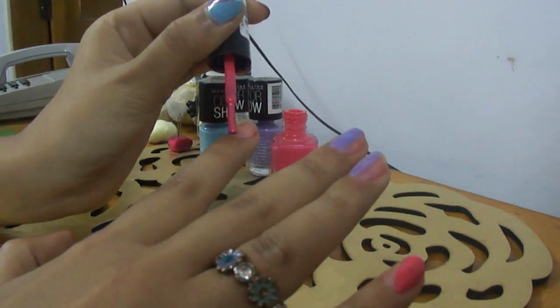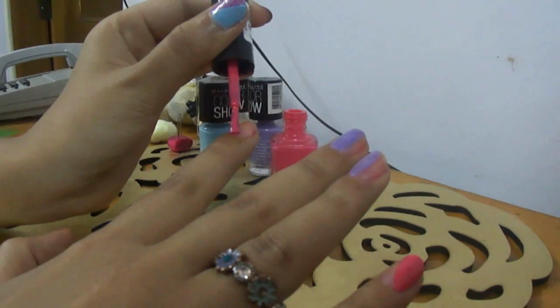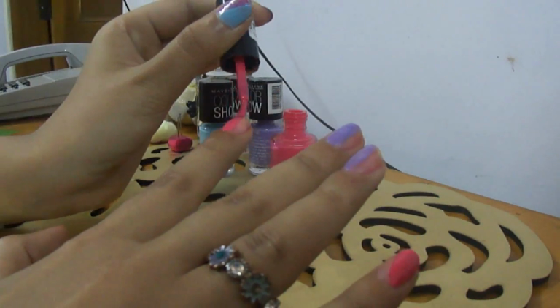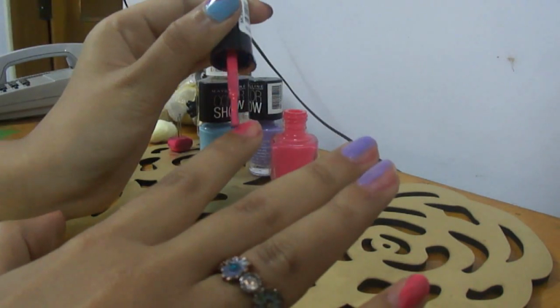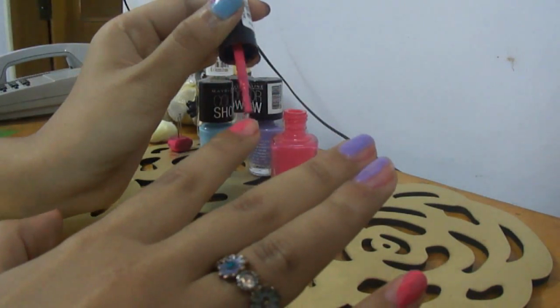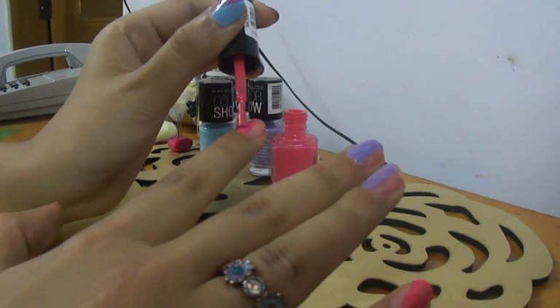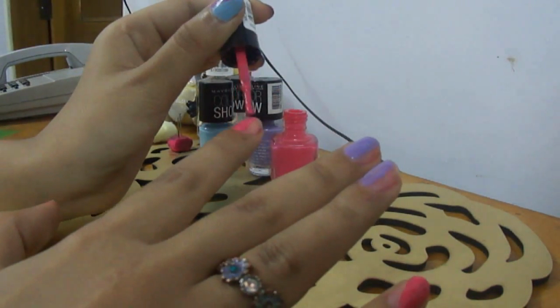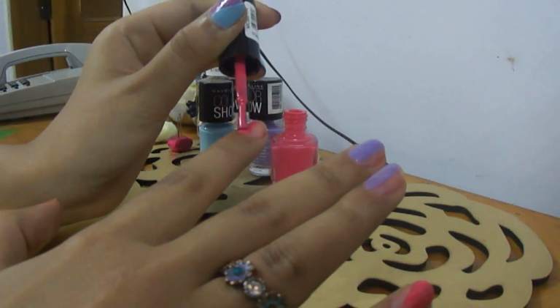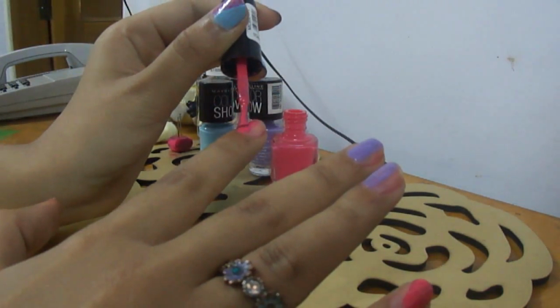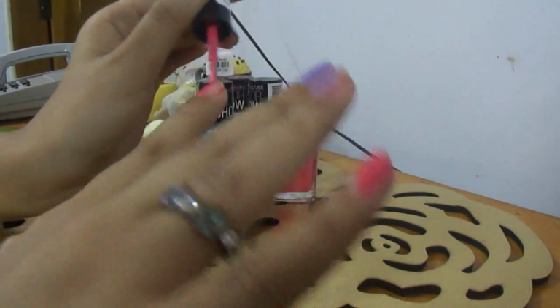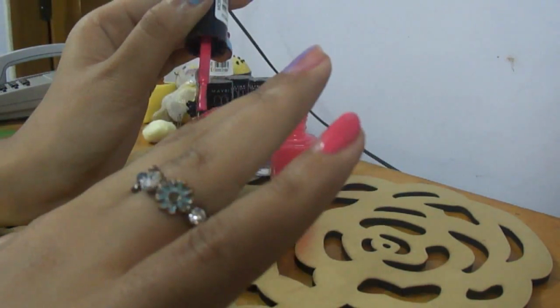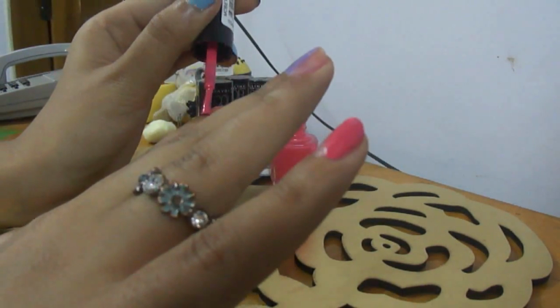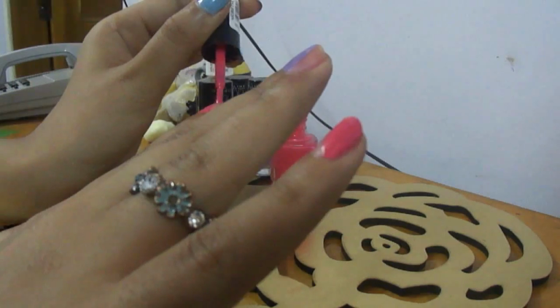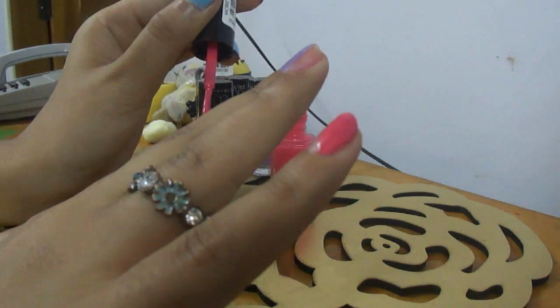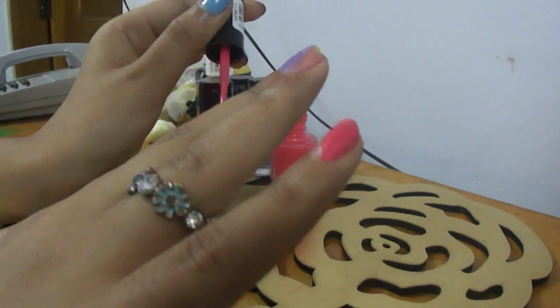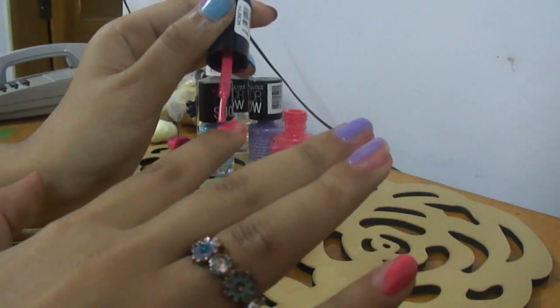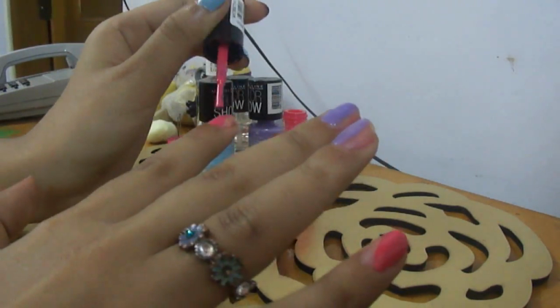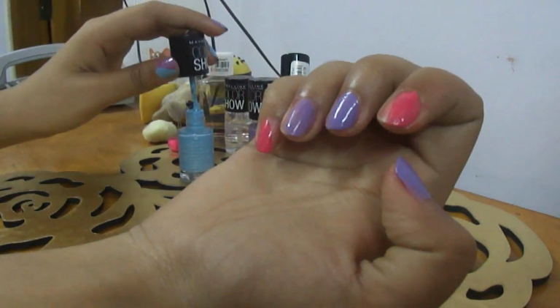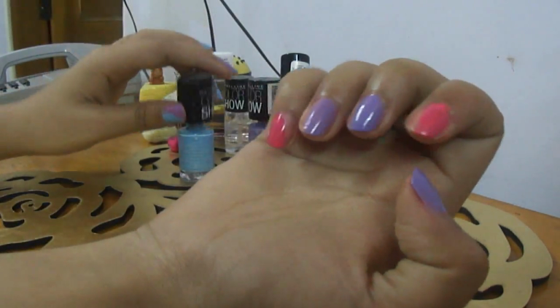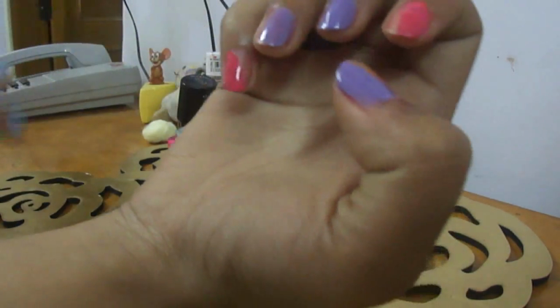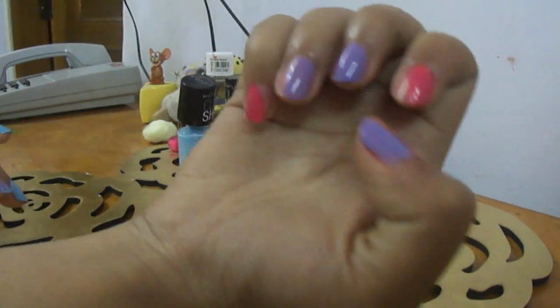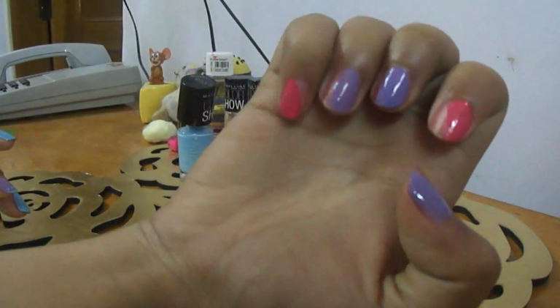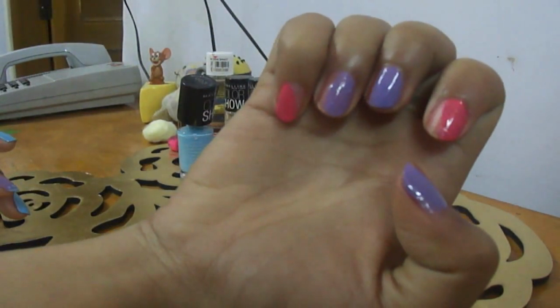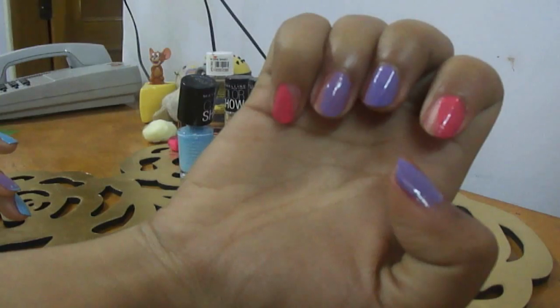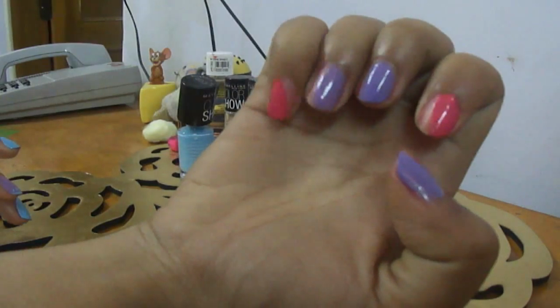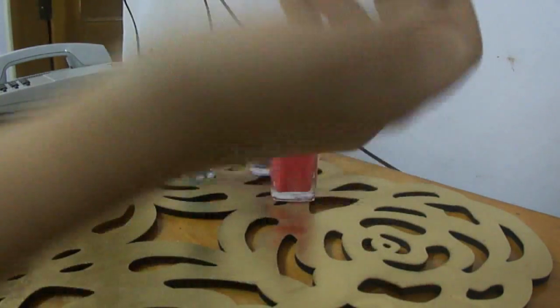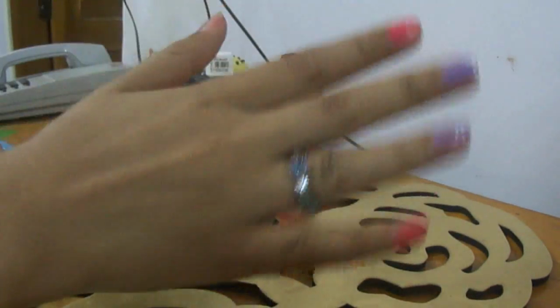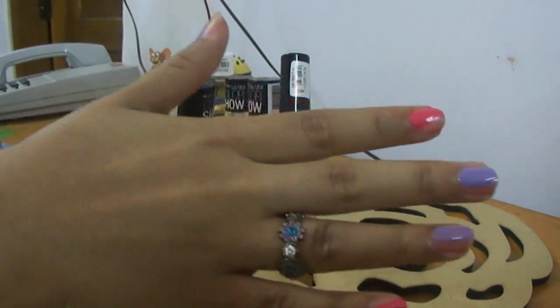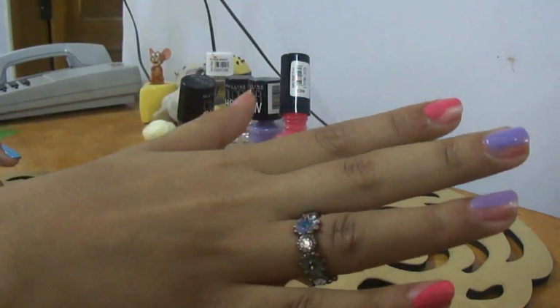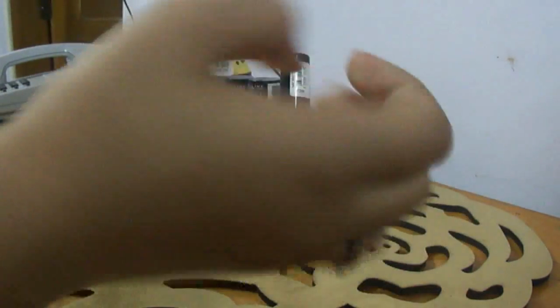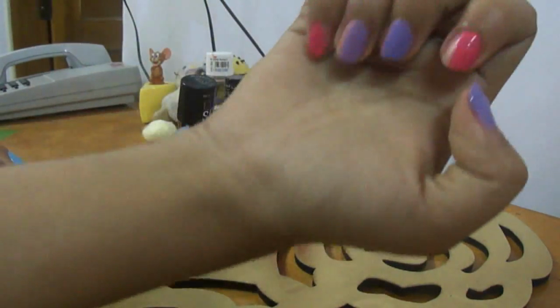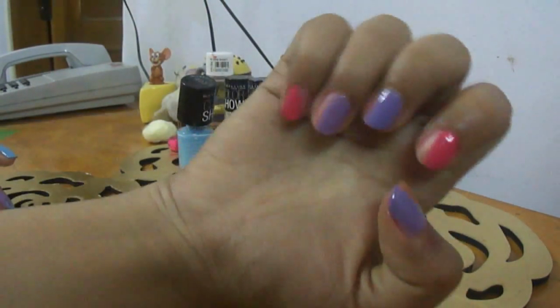Then I am going in on the empty spaces with another color which is pink. So this is what my nails look like right now. You can see there are some empty spaces, some filled ones. It's half done, so let's complete this.